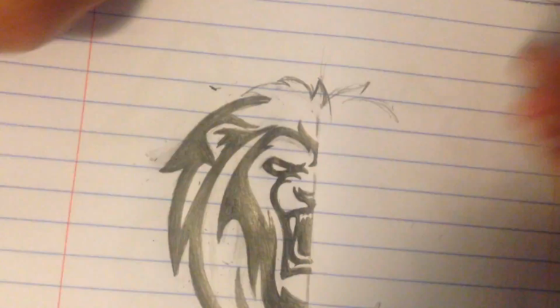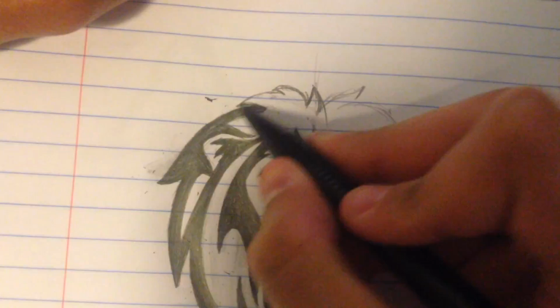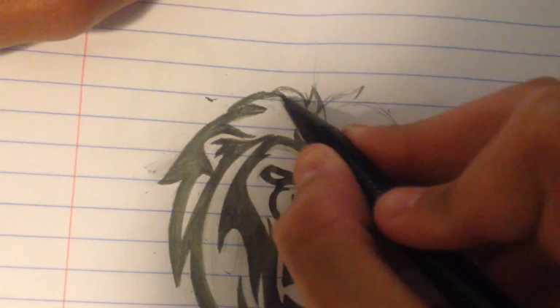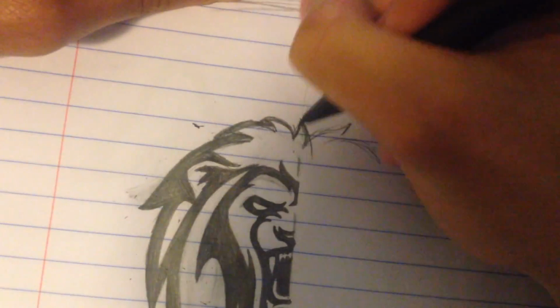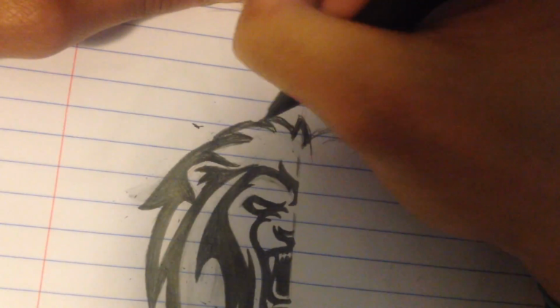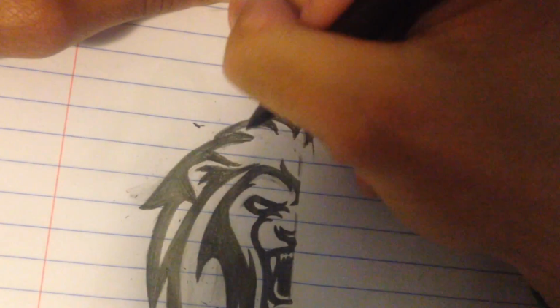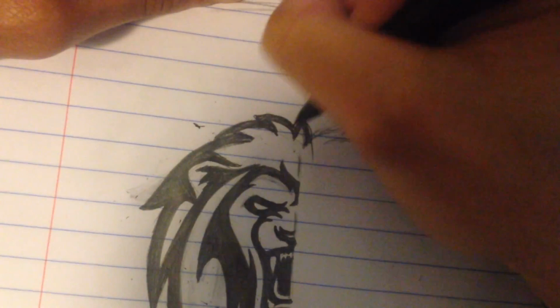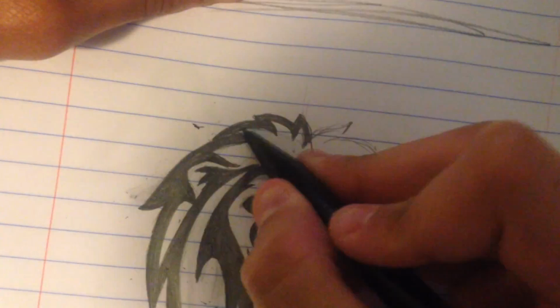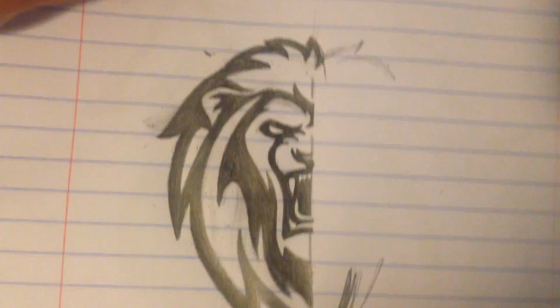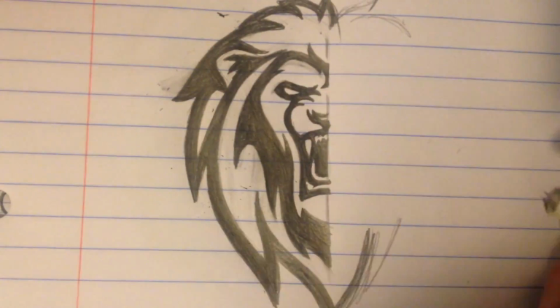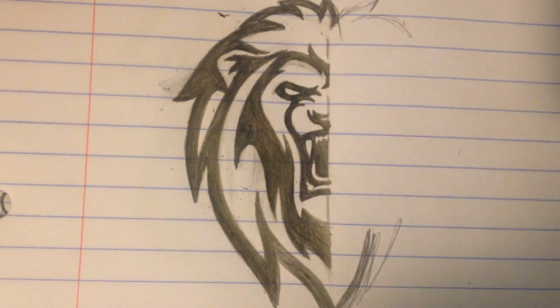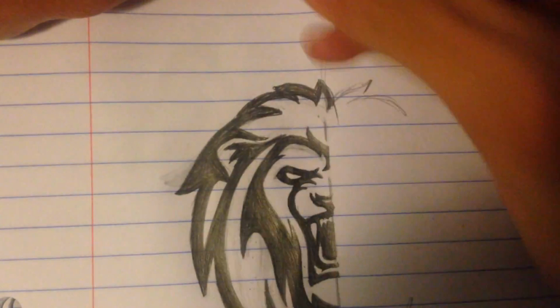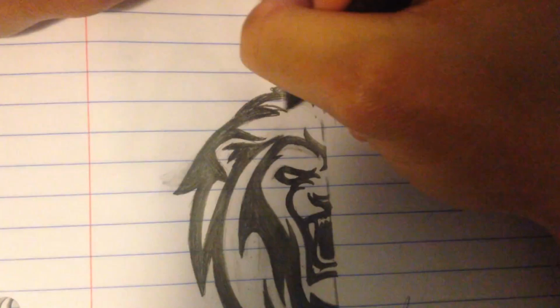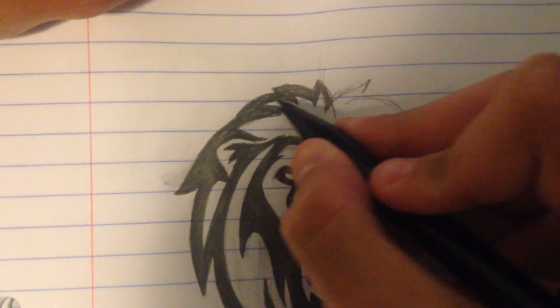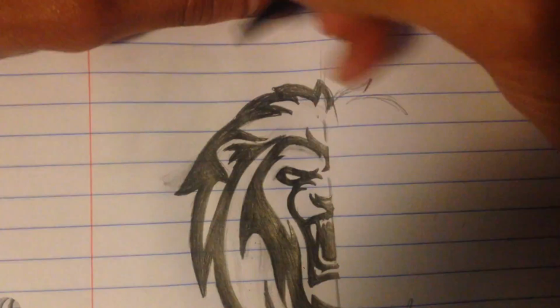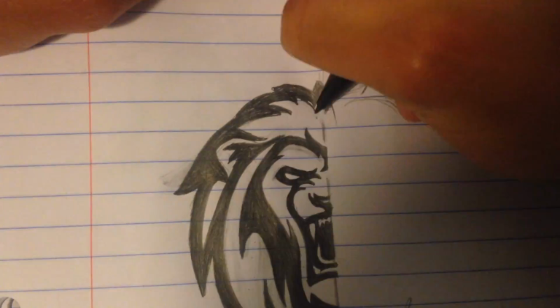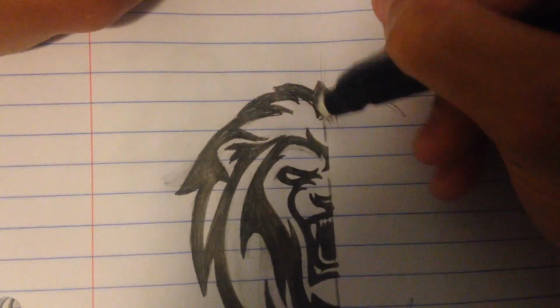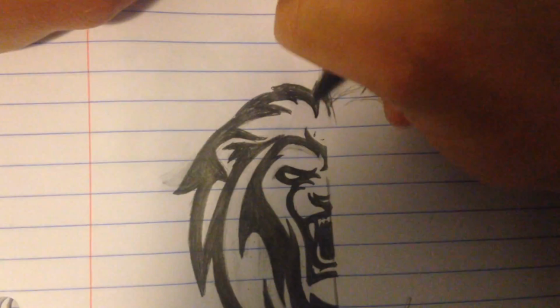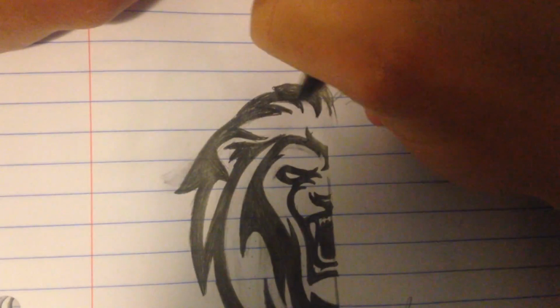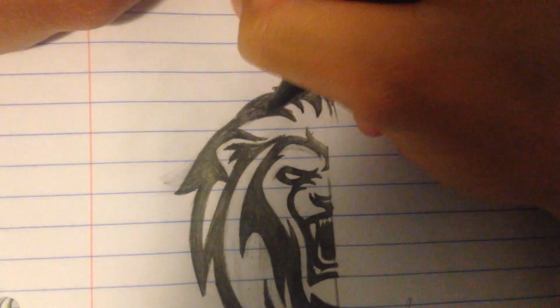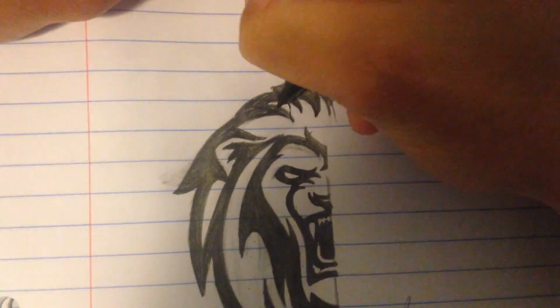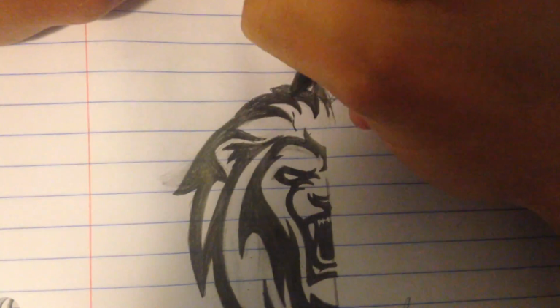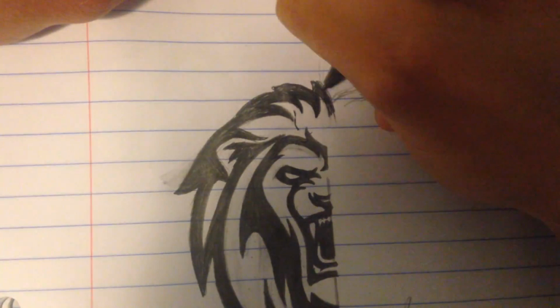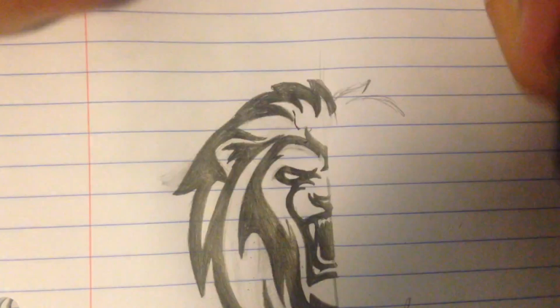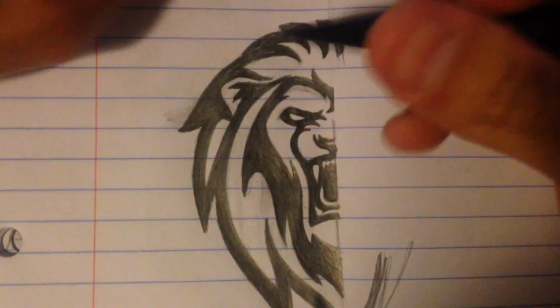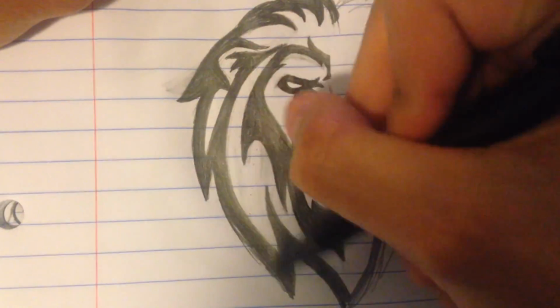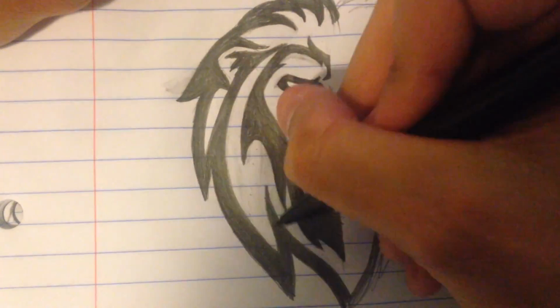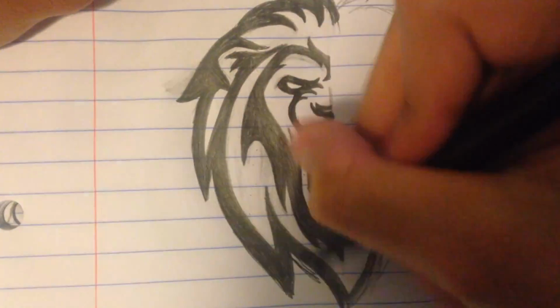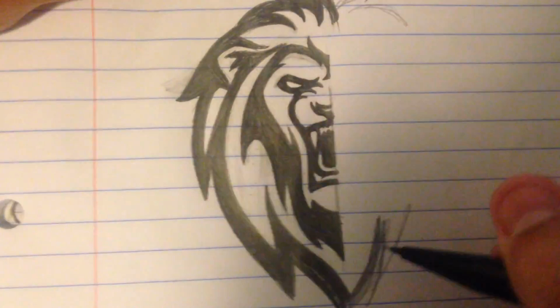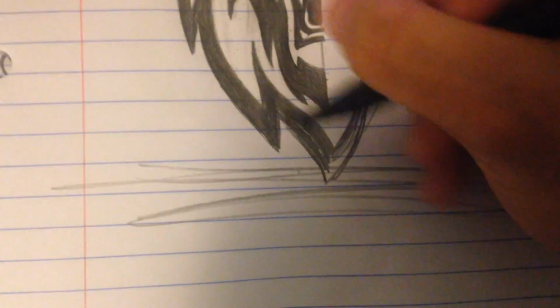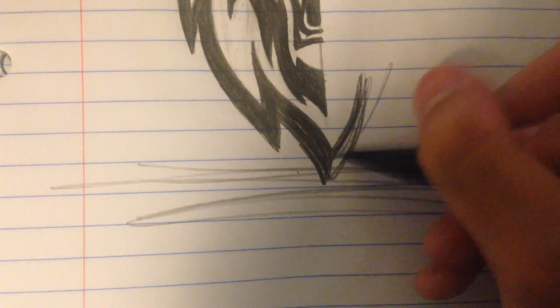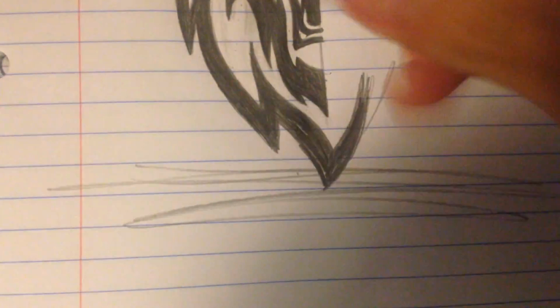That's pretty much it, guys. I hope you guys enjoy this video. I hope you guys can take away a few things to help out your own logos and designs. Take care.